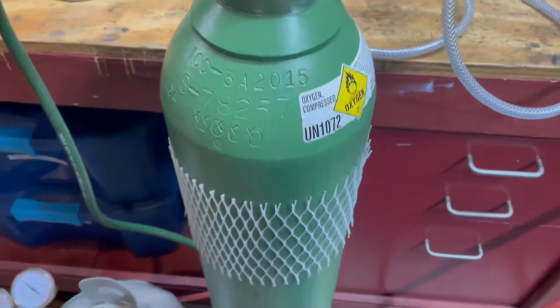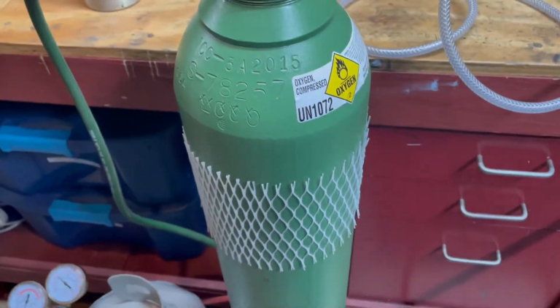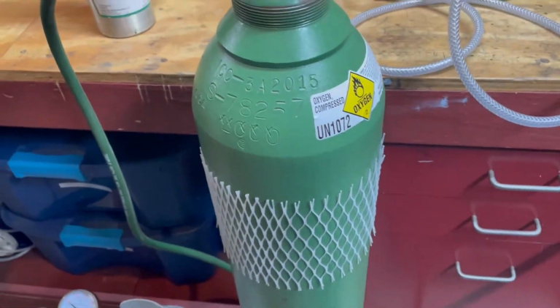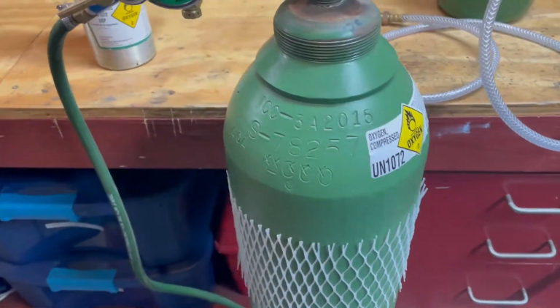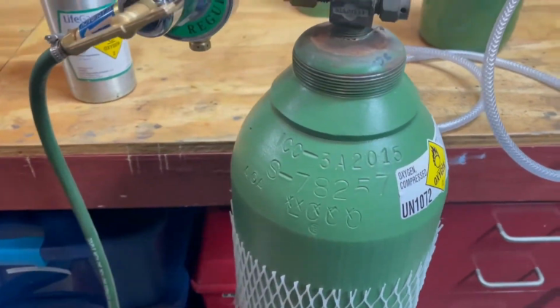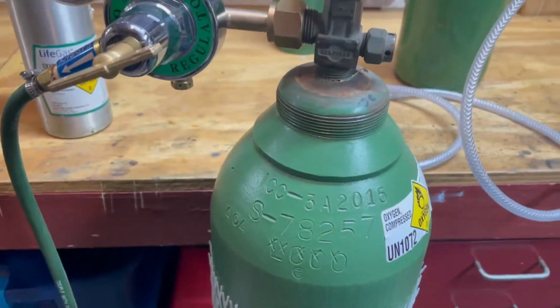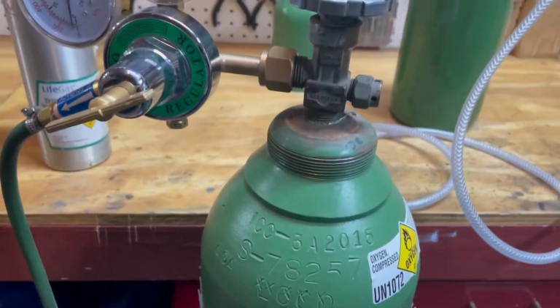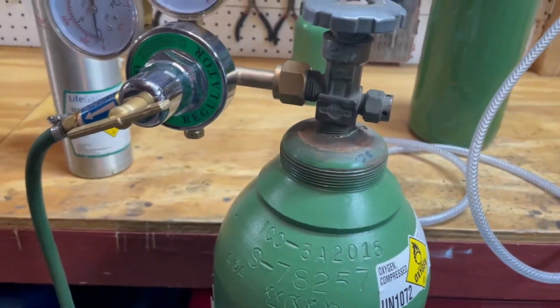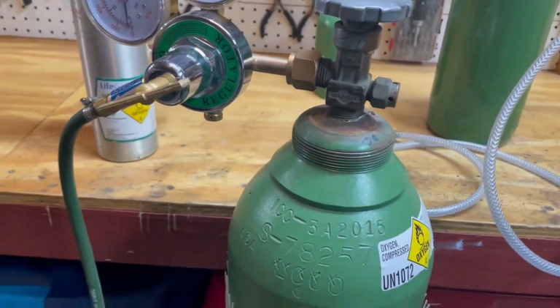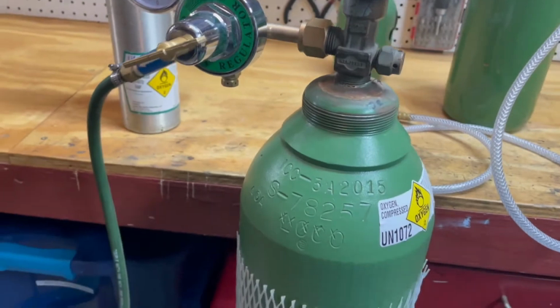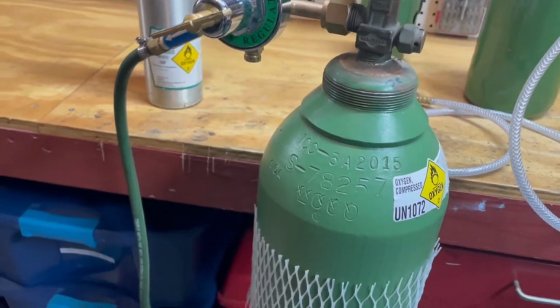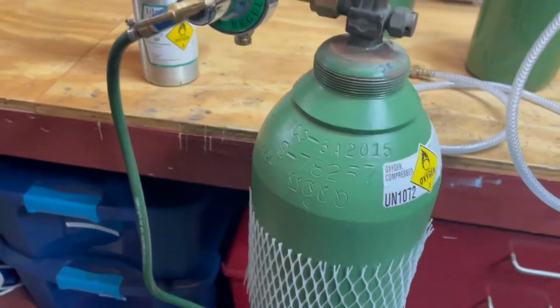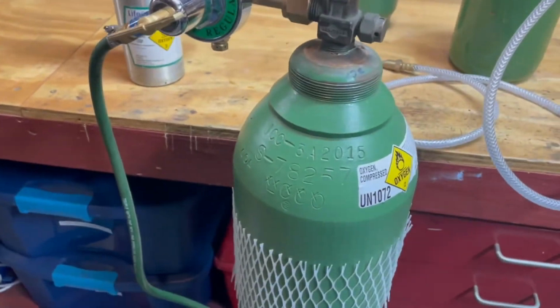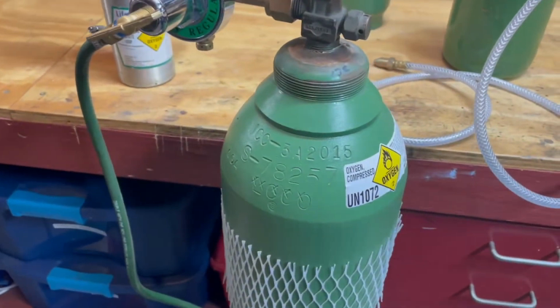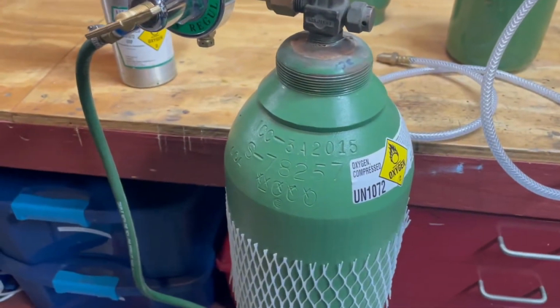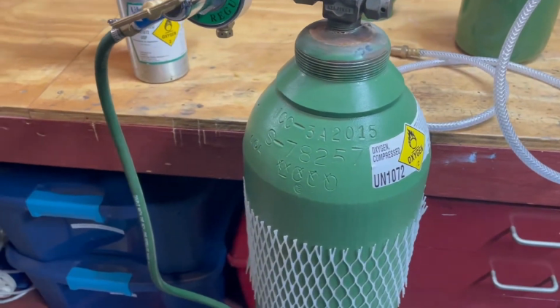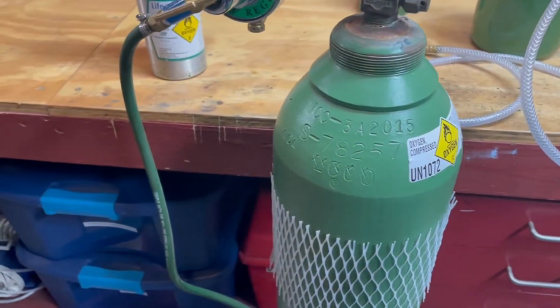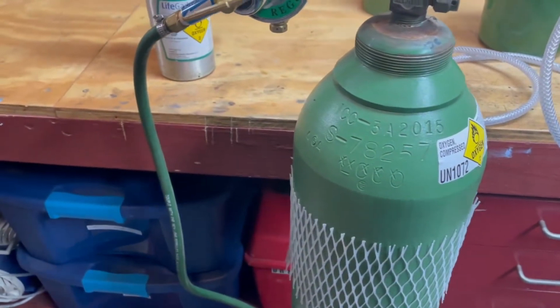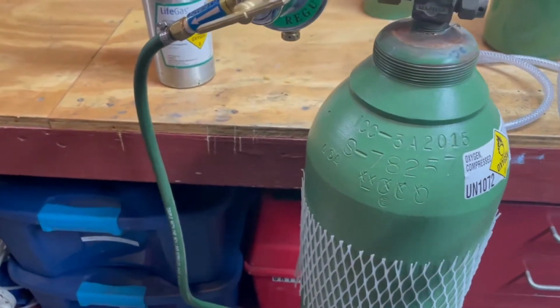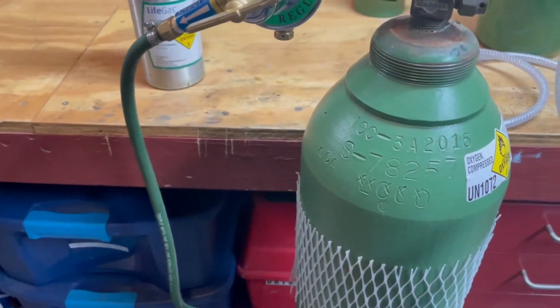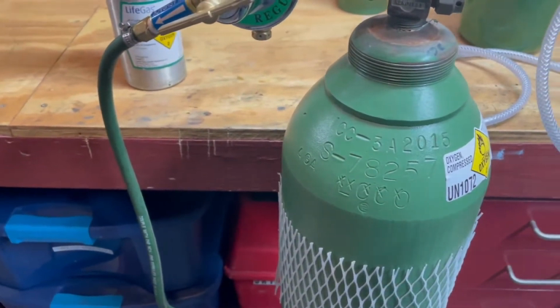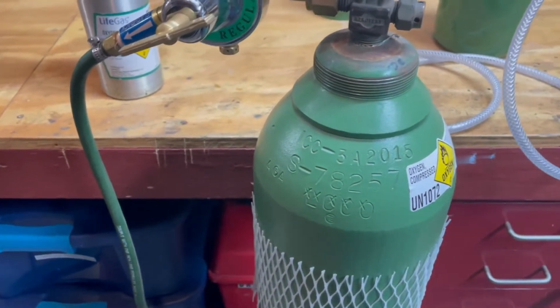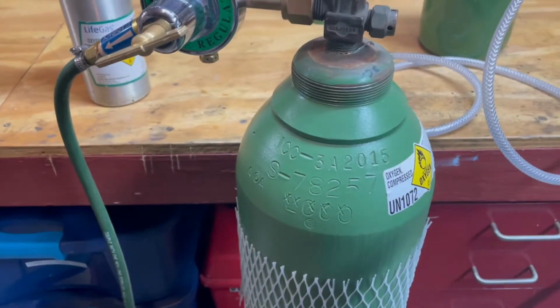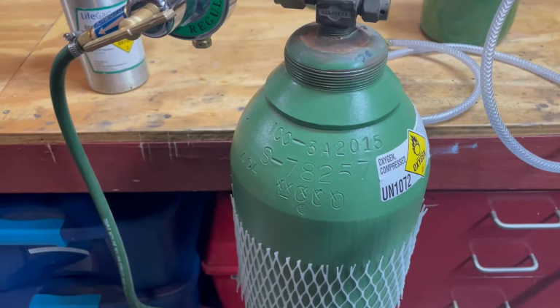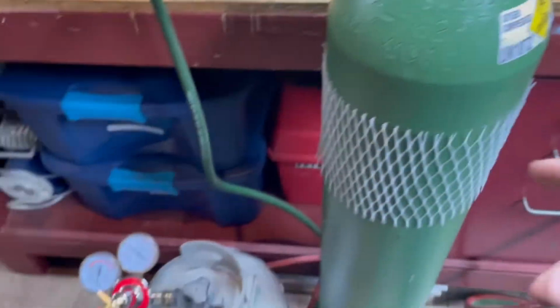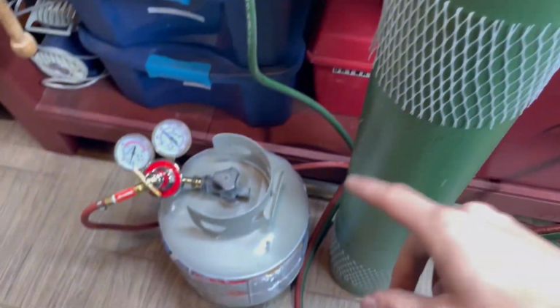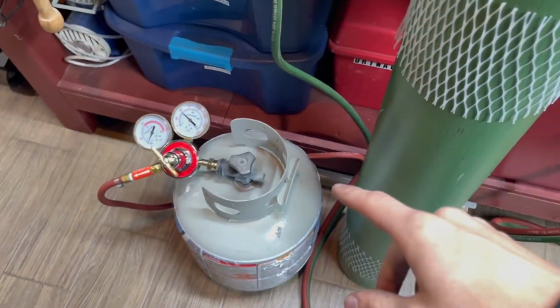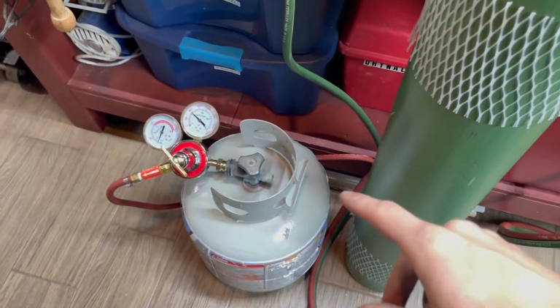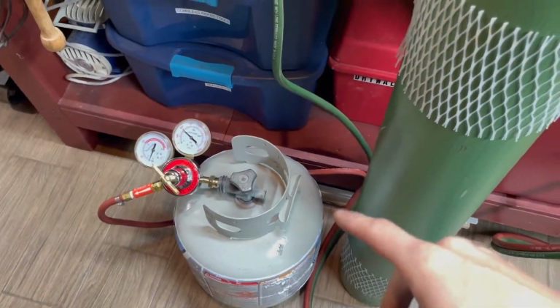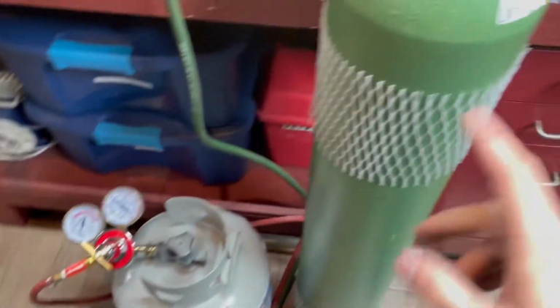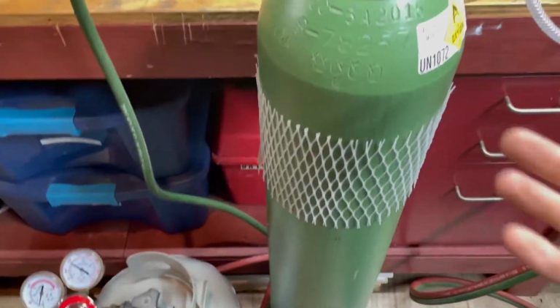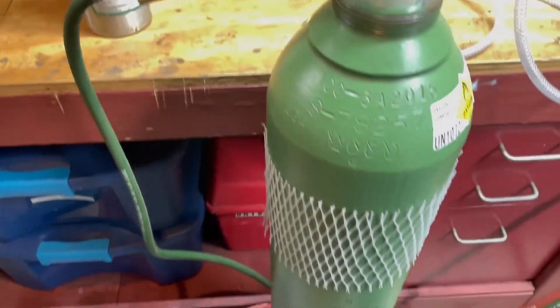An oxygen tank is important to the lampworking setup because it supplies the oxidizer to the fuel, which is propane in this case. It's an oxy-propane torch.